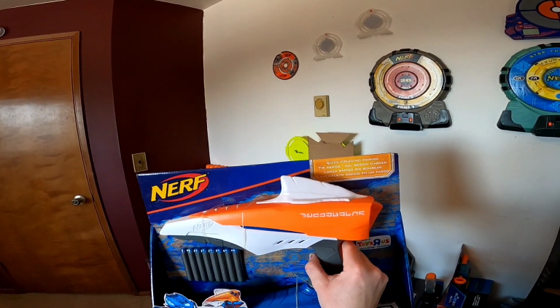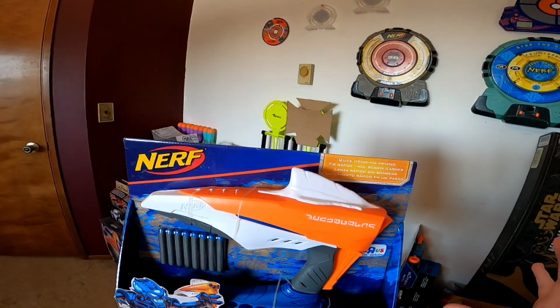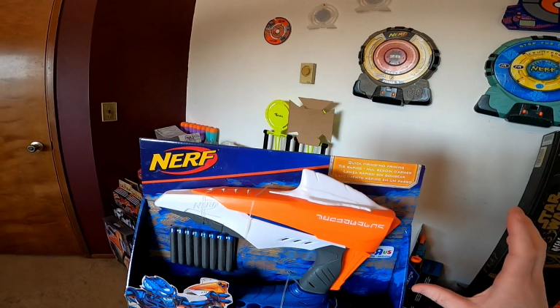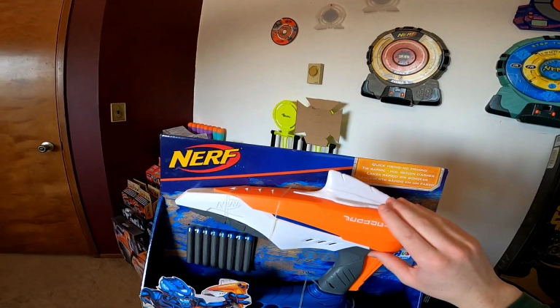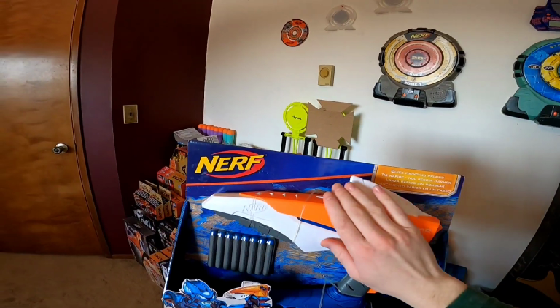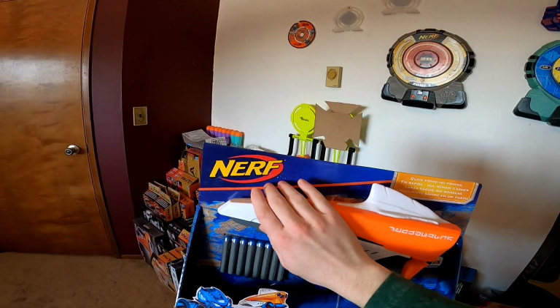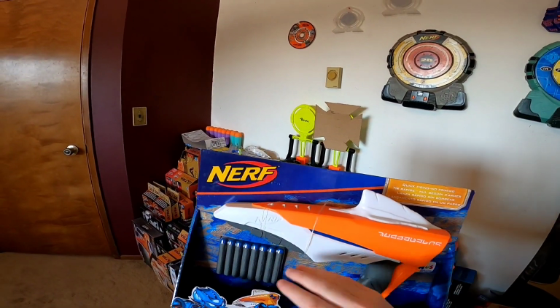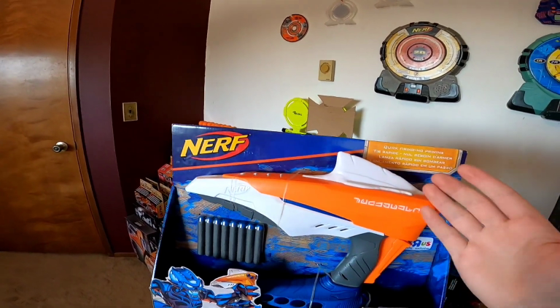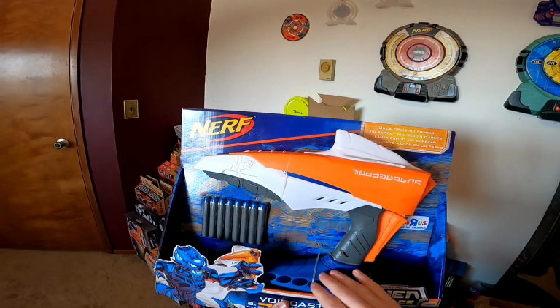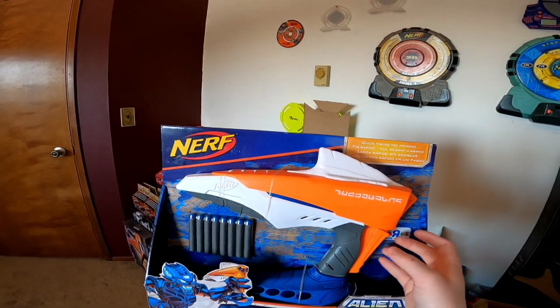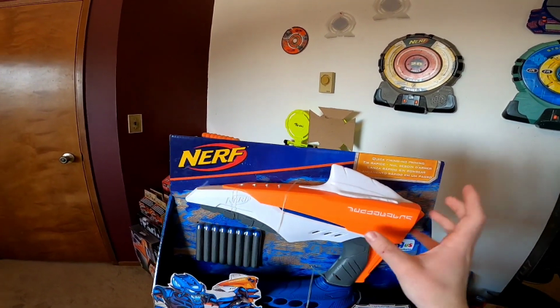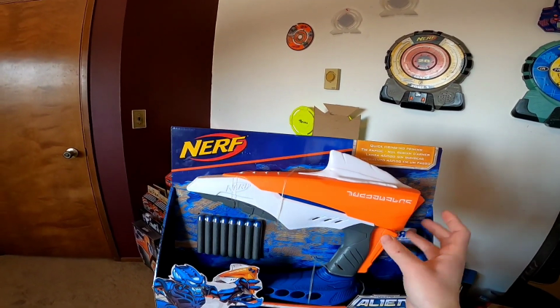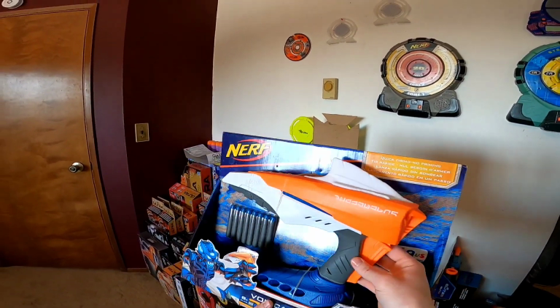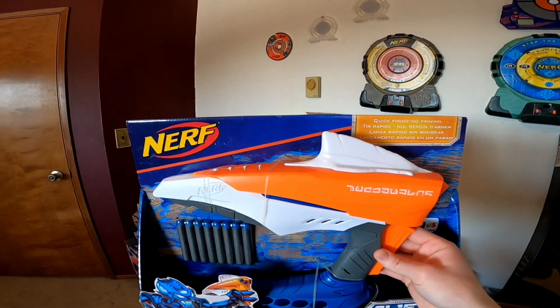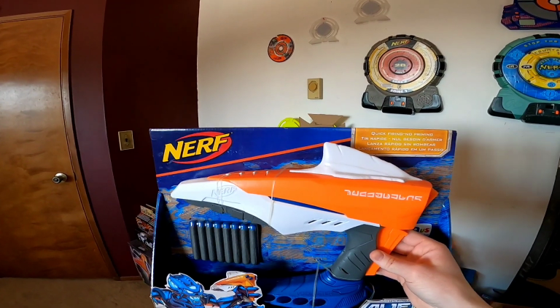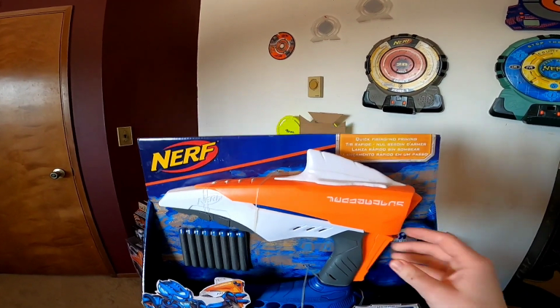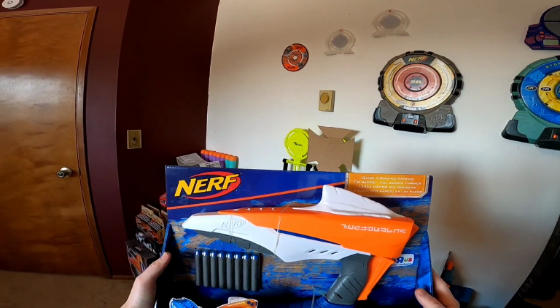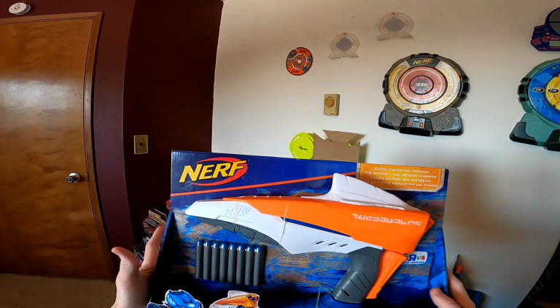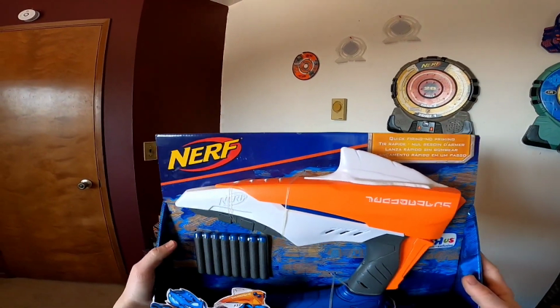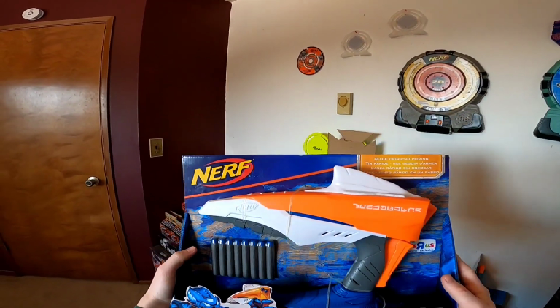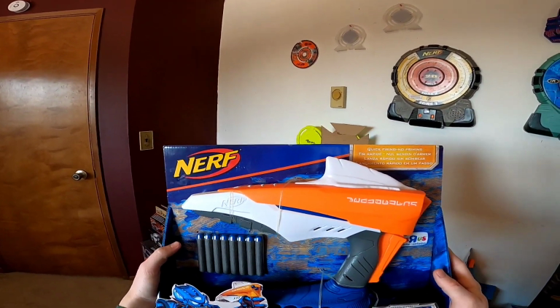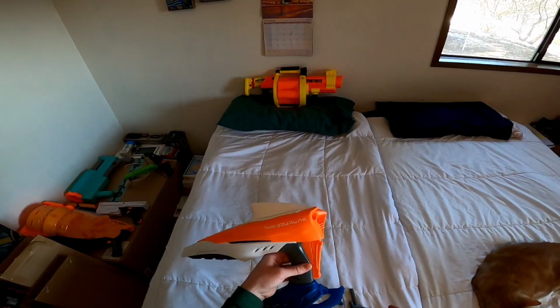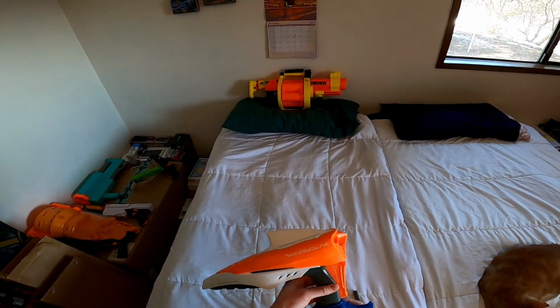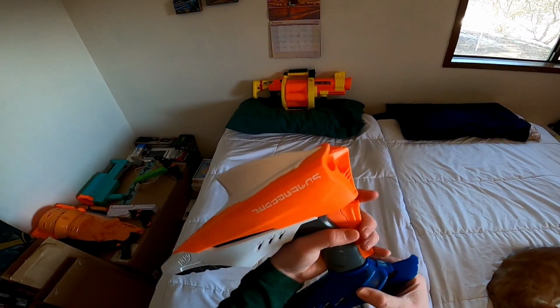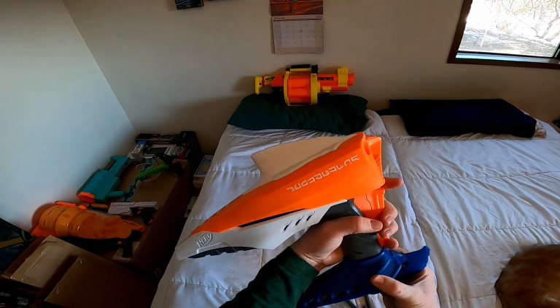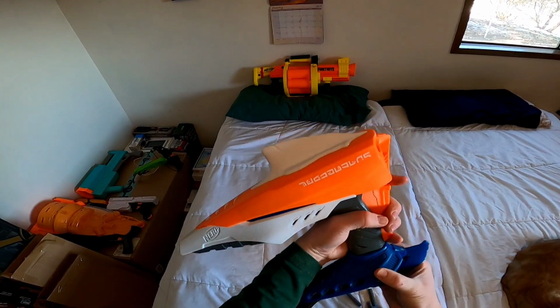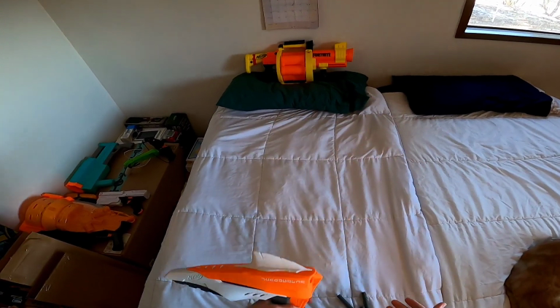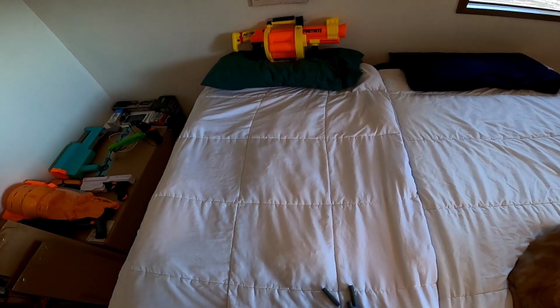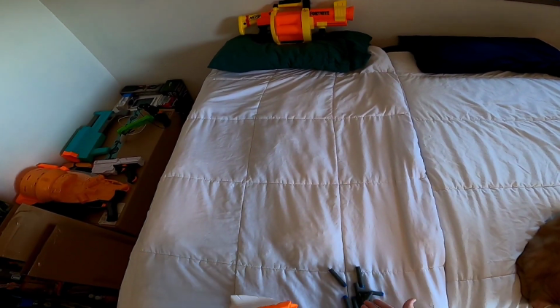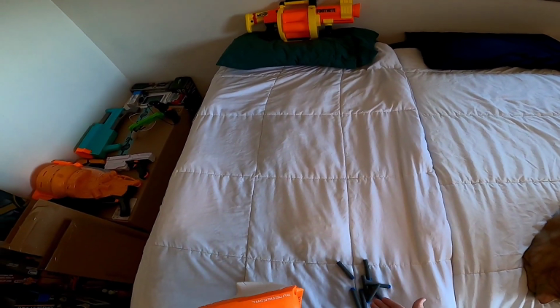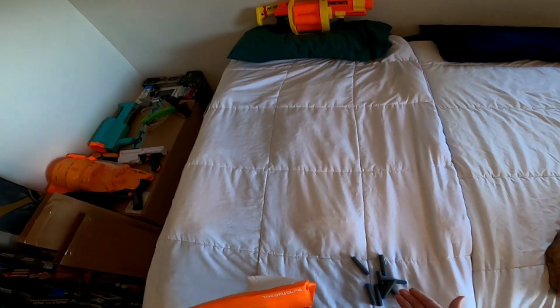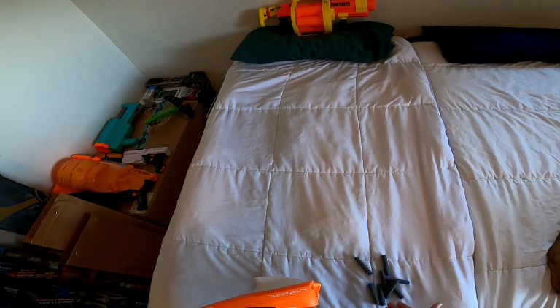The Voidcaster is covered in a really cool aesthetic. We have multiple textures, multiple colors — it just looks very nice. Included in the box is, of course, the Voidcaster itself, and we also get eight Alien Menace Elite darts.